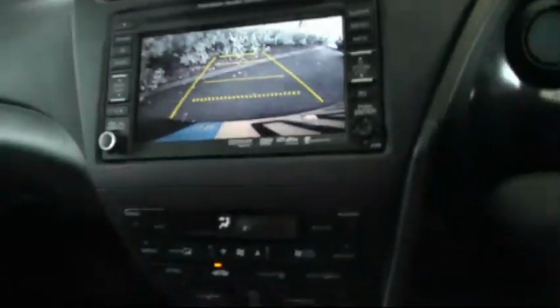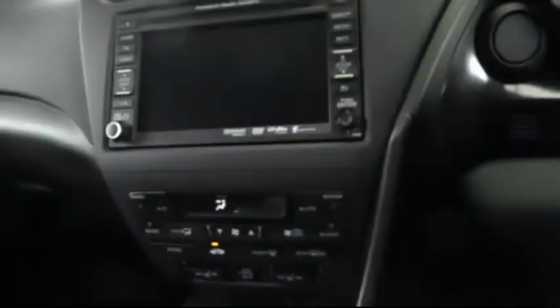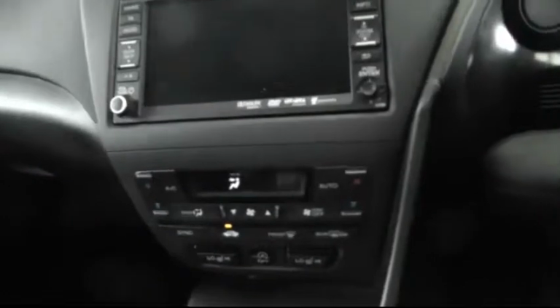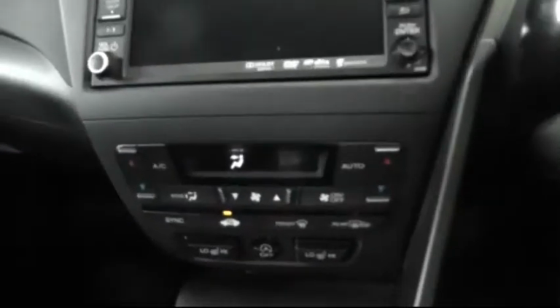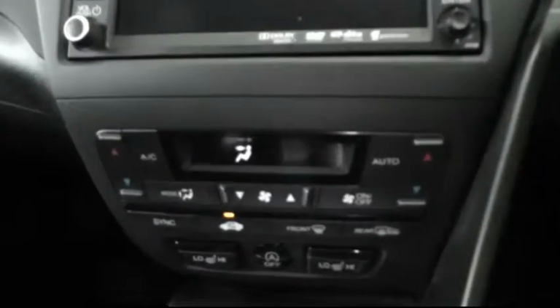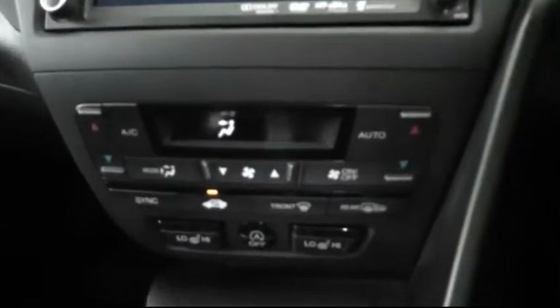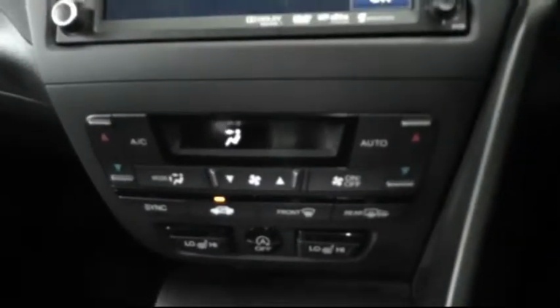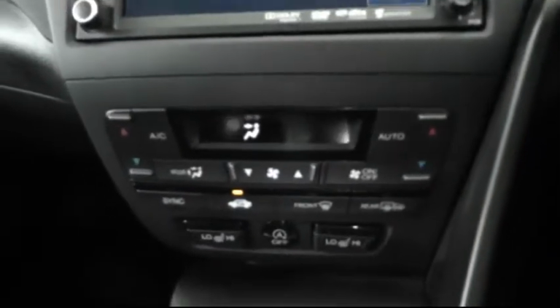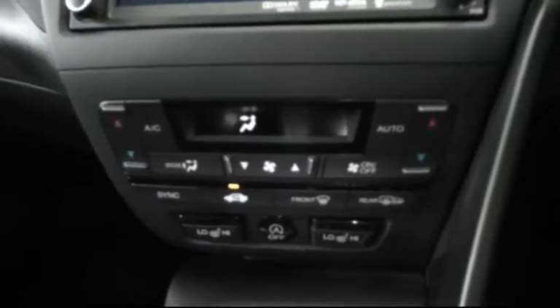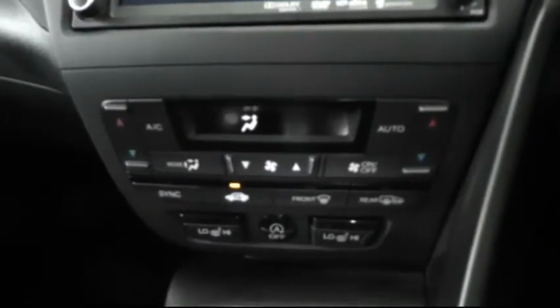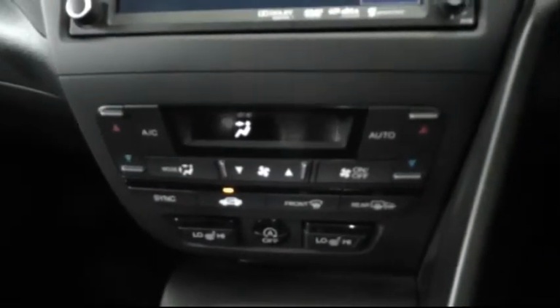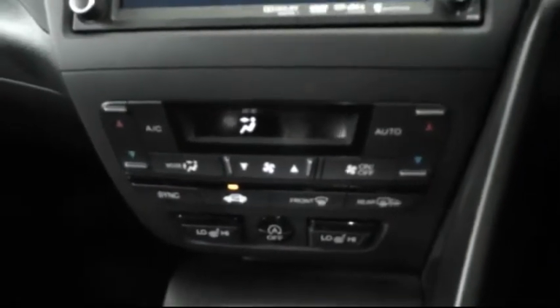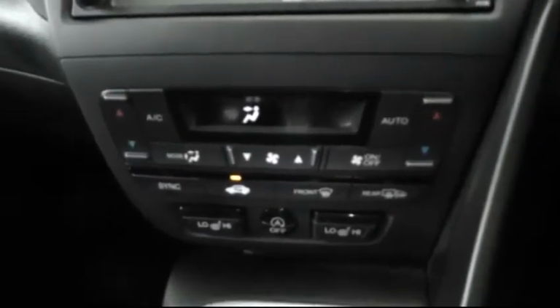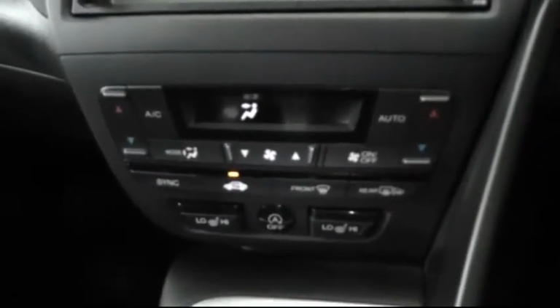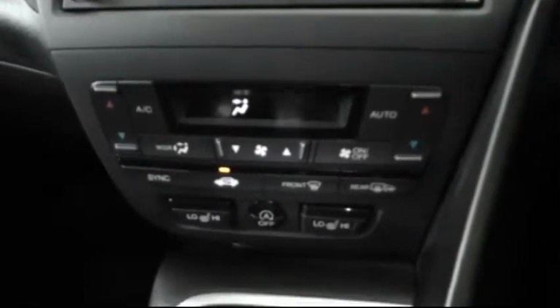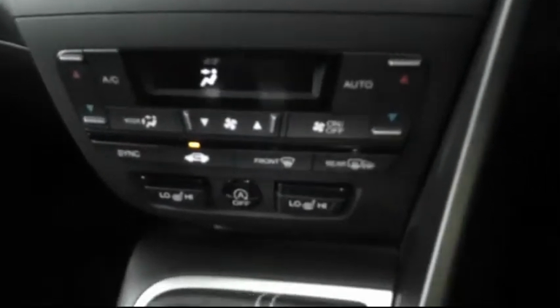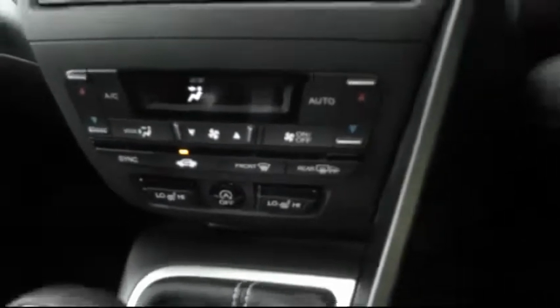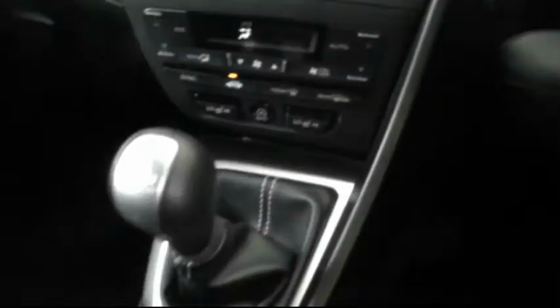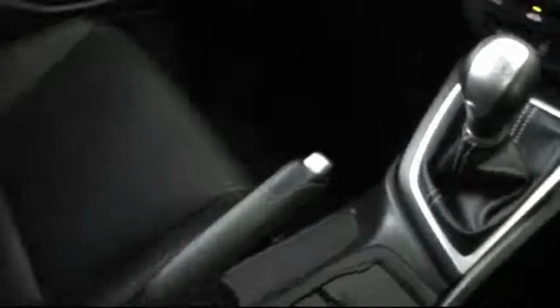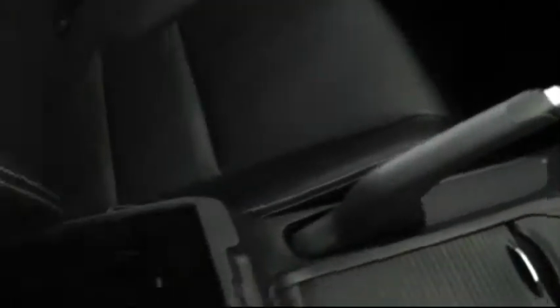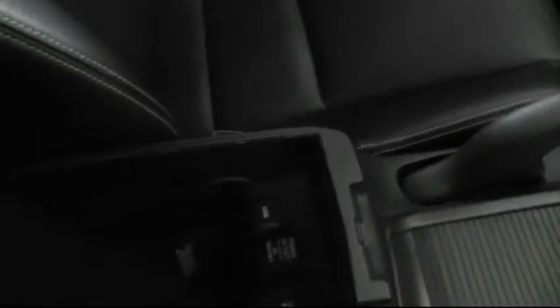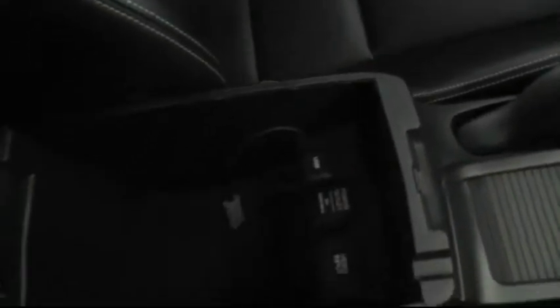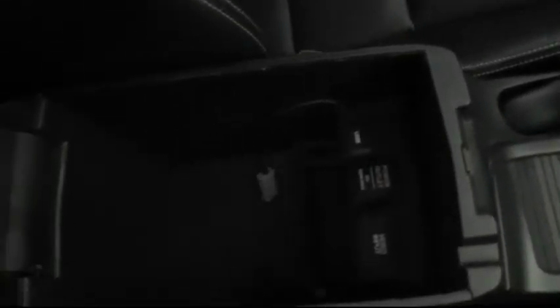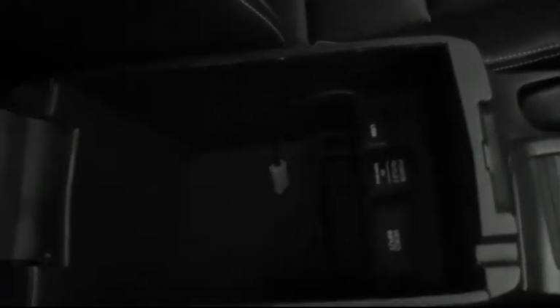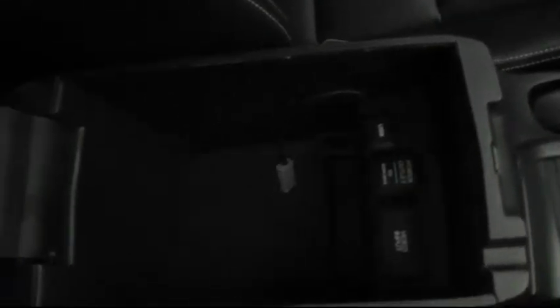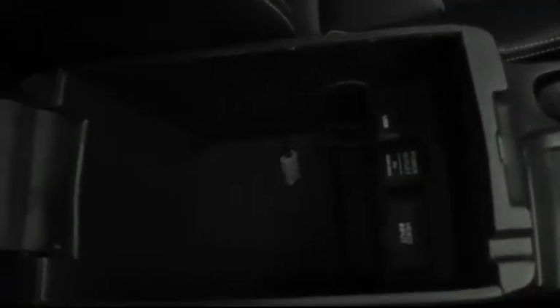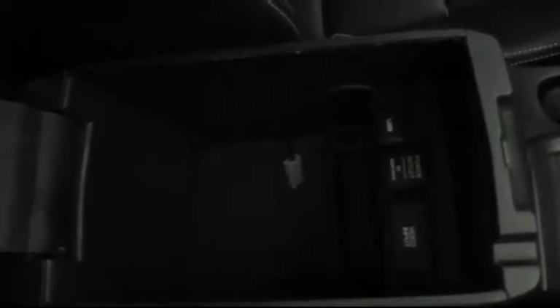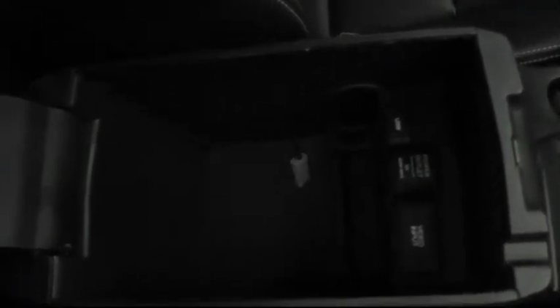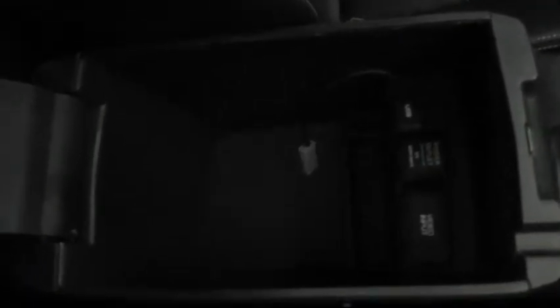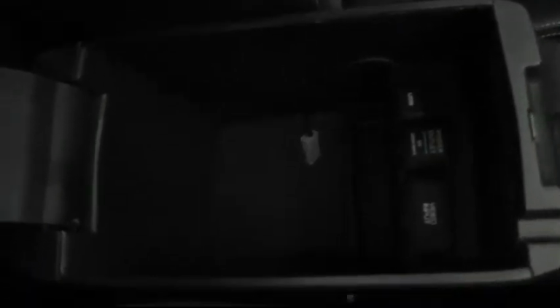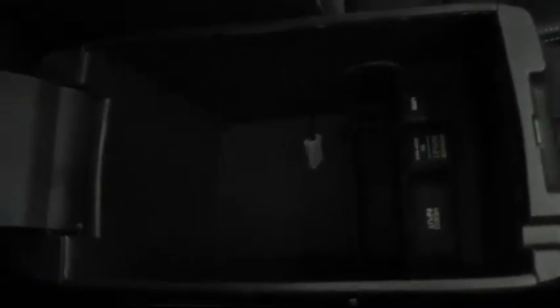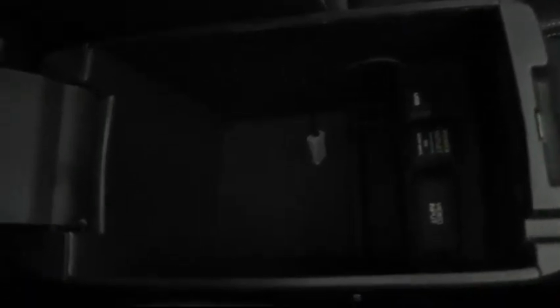In the centre here you've got the controls for the climate control and also heated seats. Back here there's plenty of storage space and connectors for an MP3 player.